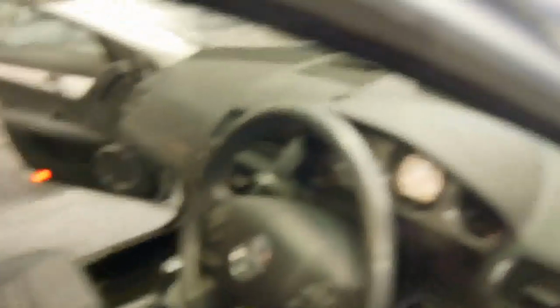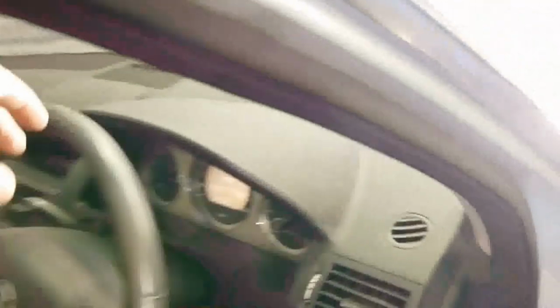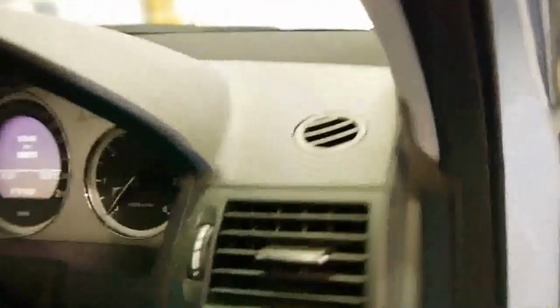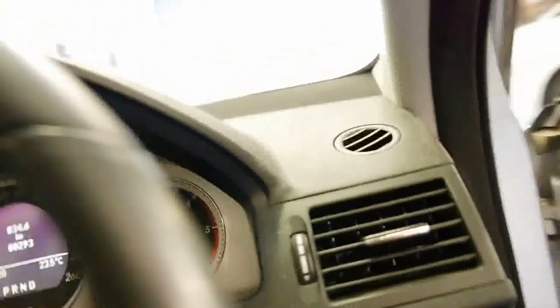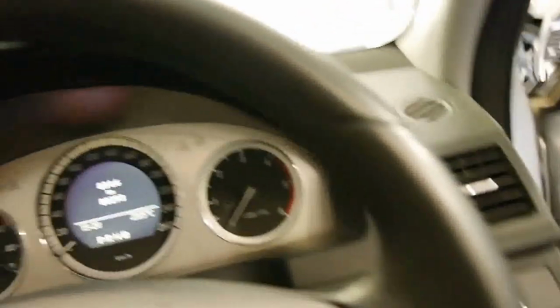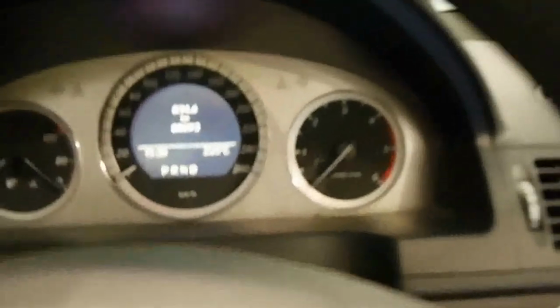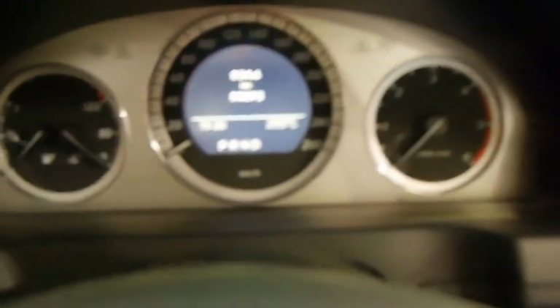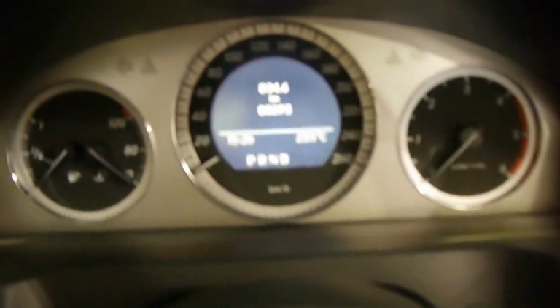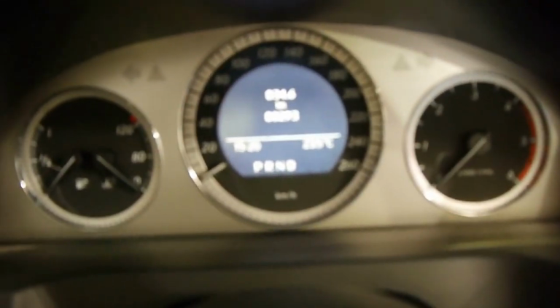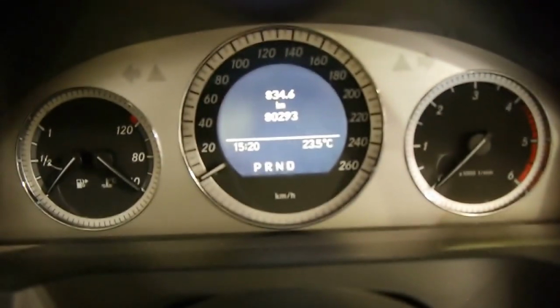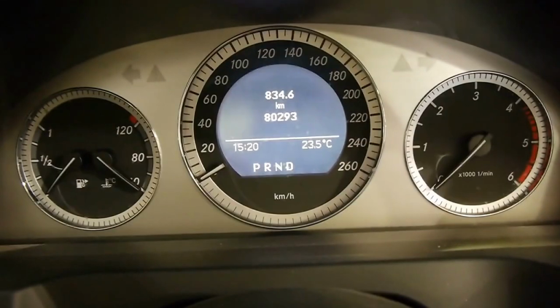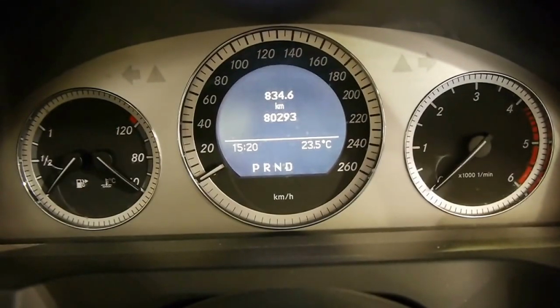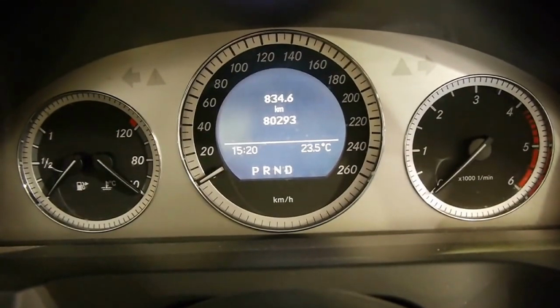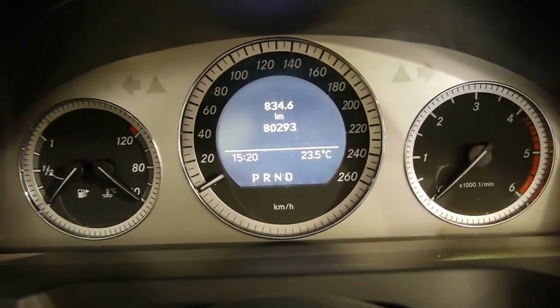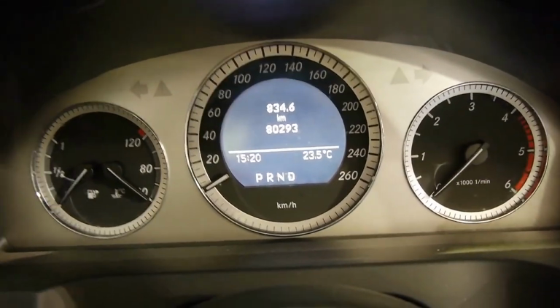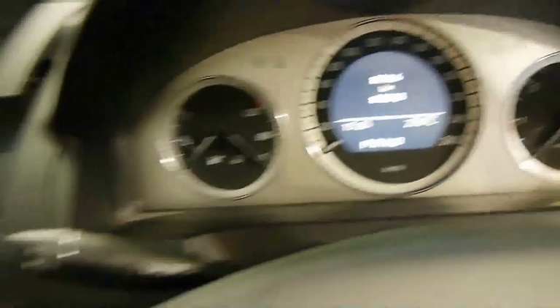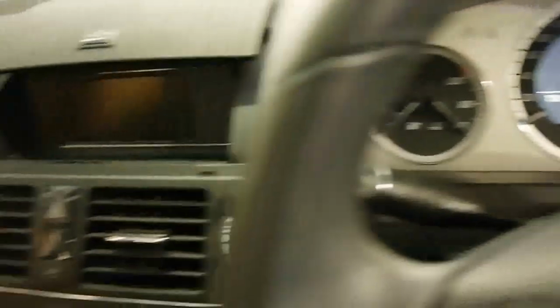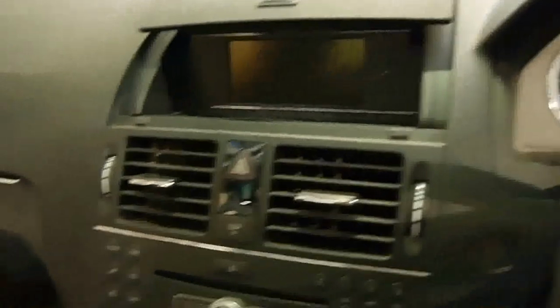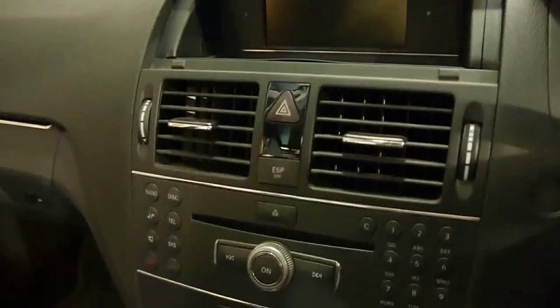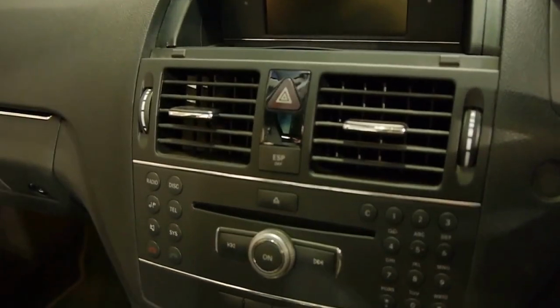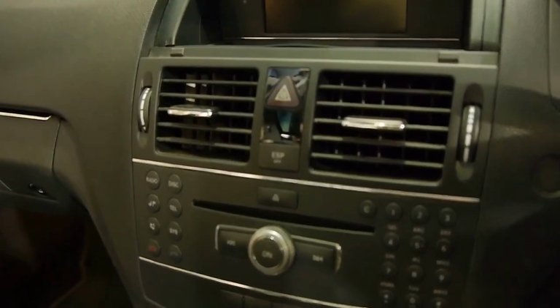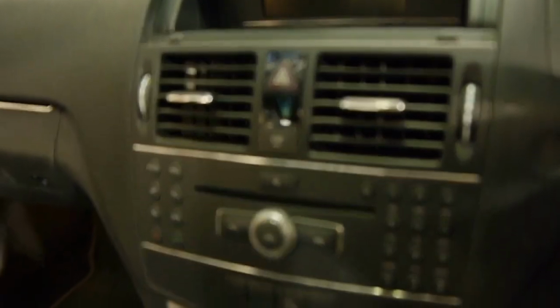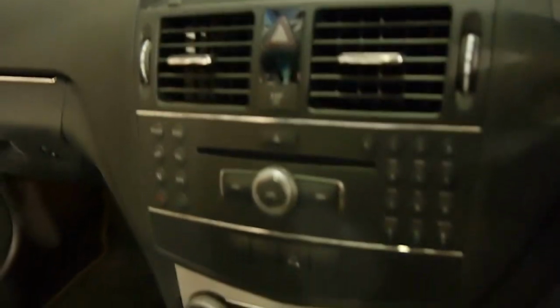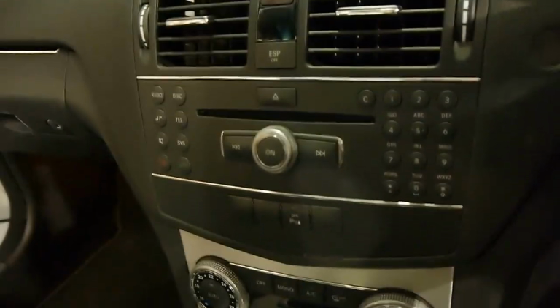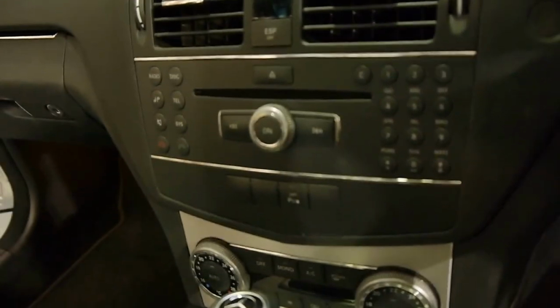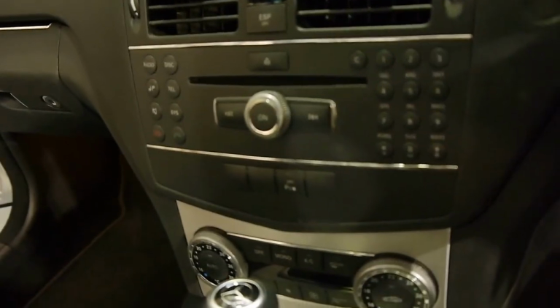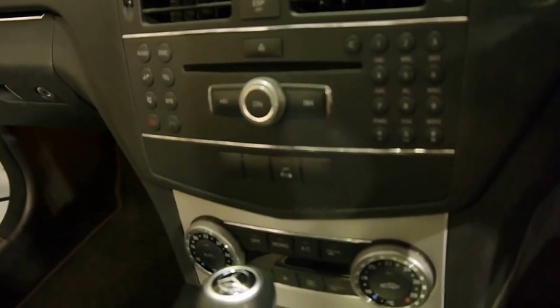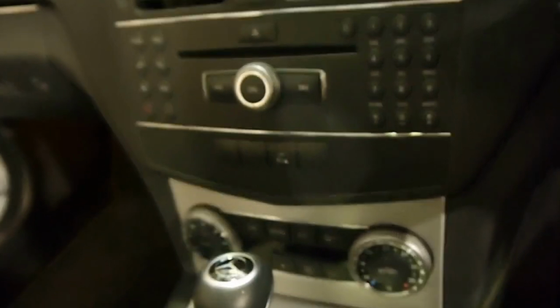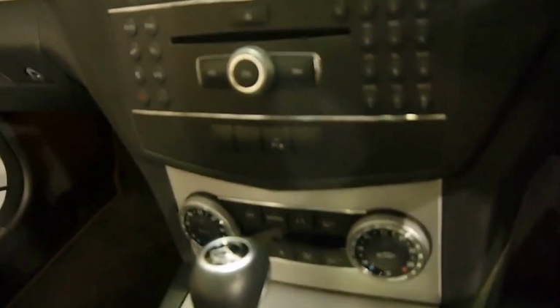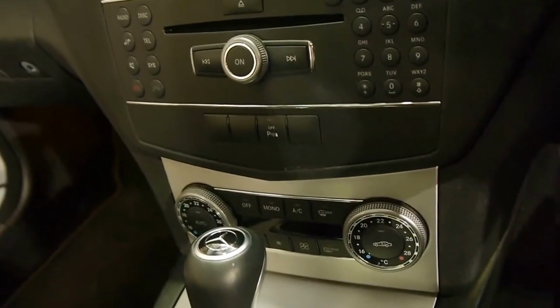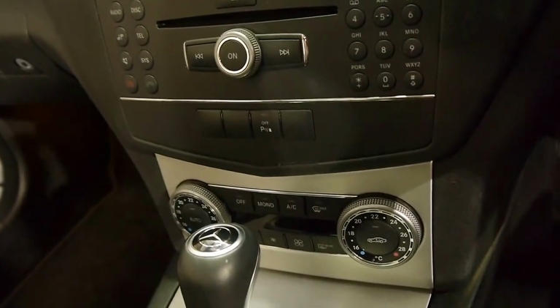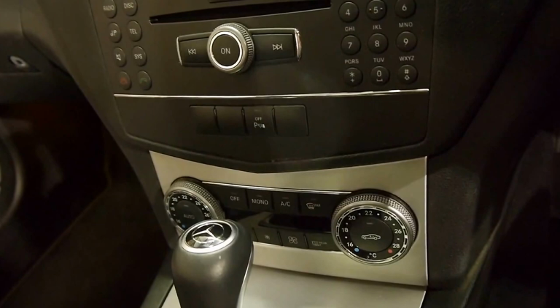Diesels of this age — some of them in Europe I'm sure have done 800,000 kilometres — but this is 80,000, traded in at a dealership in Newcastle and we bought the trade-in.